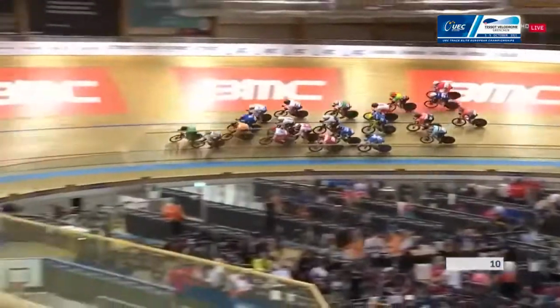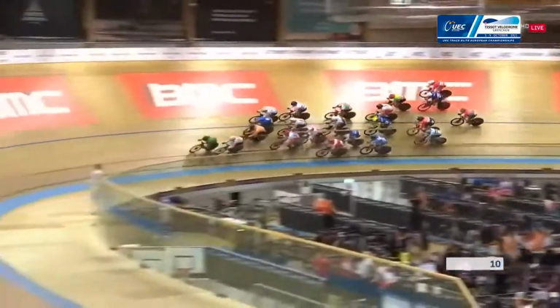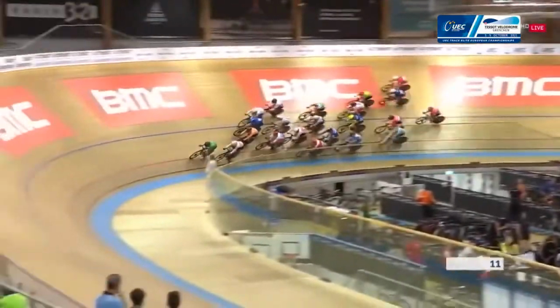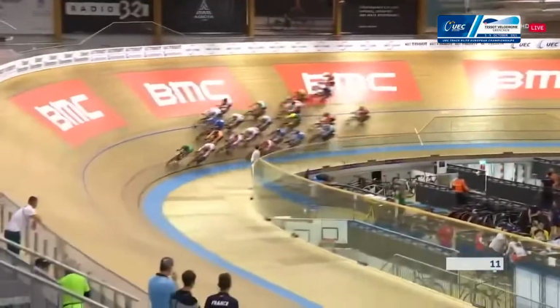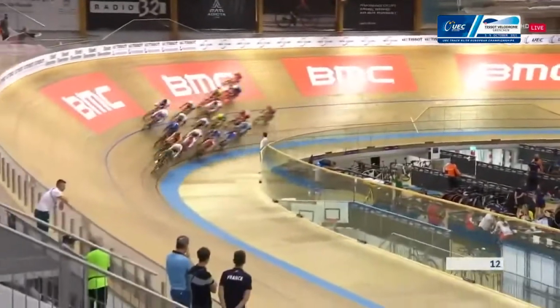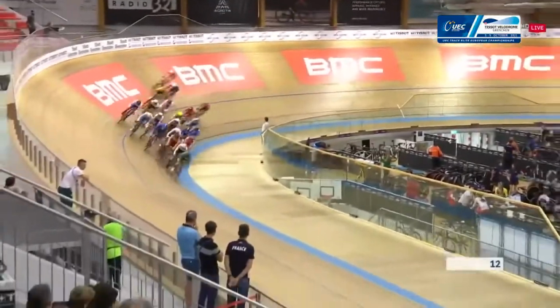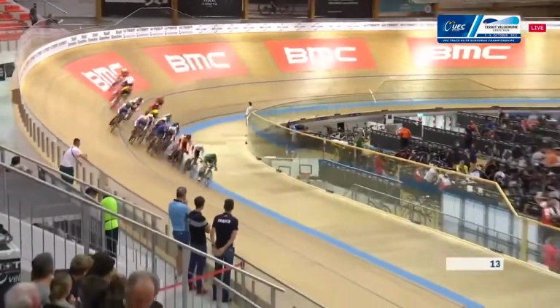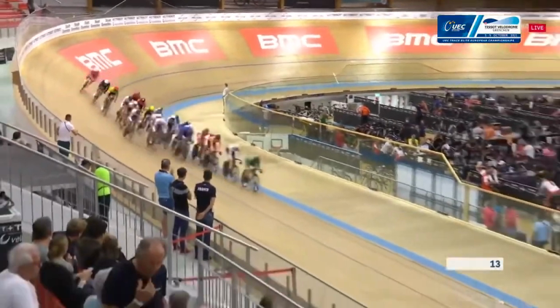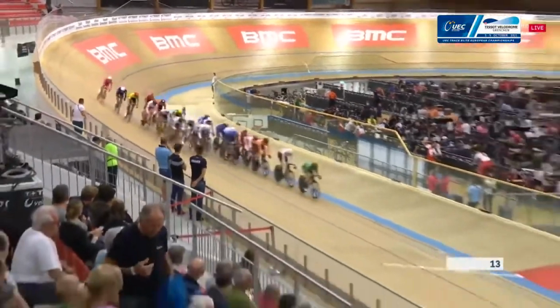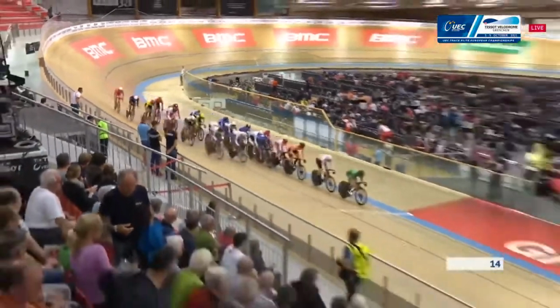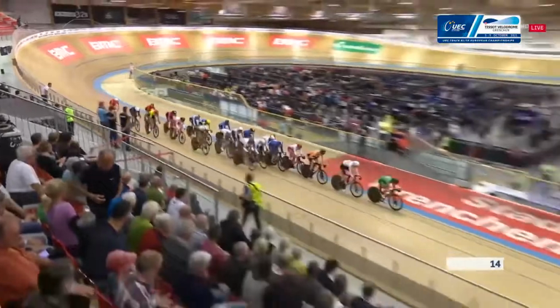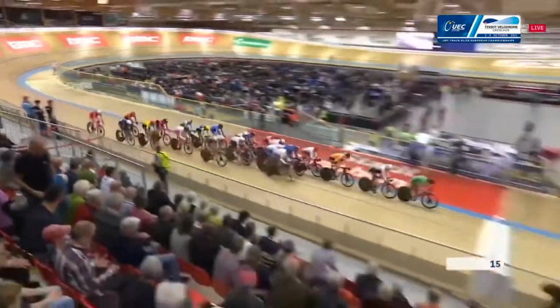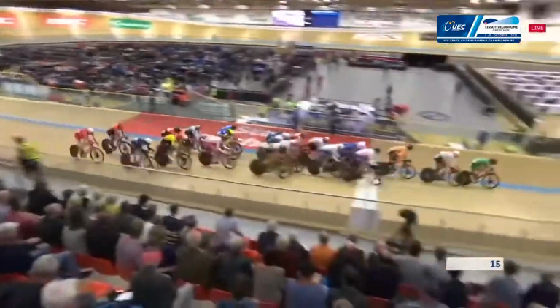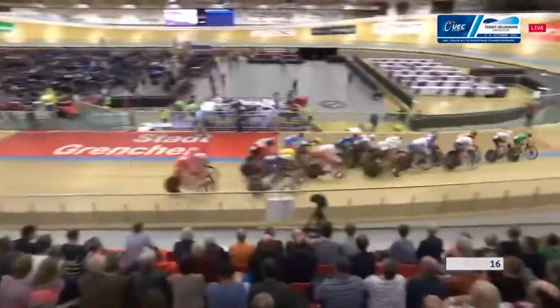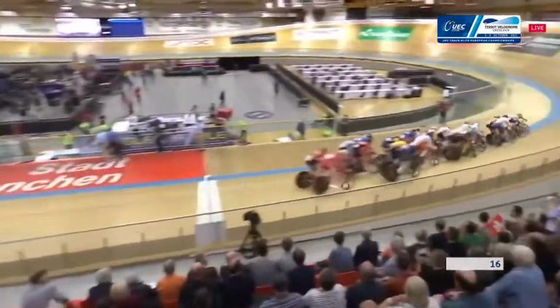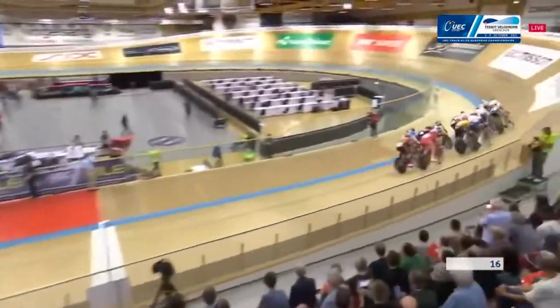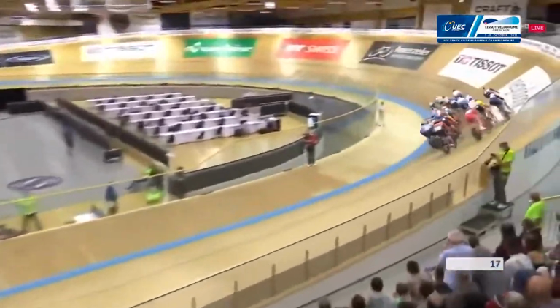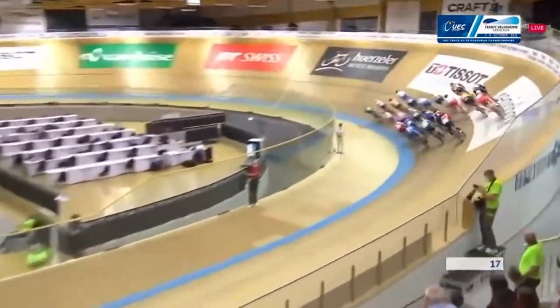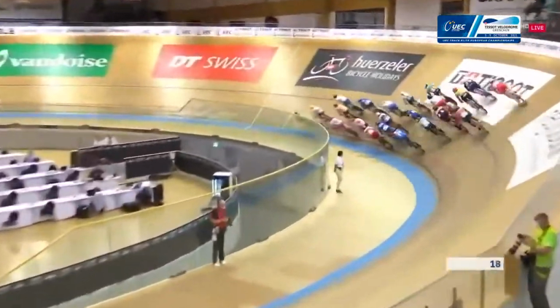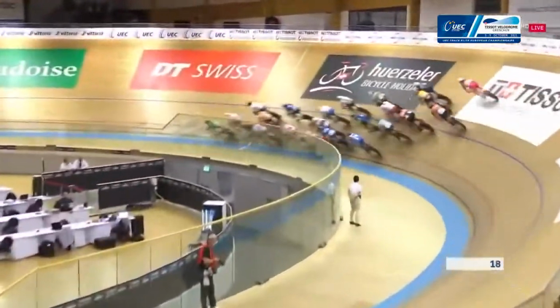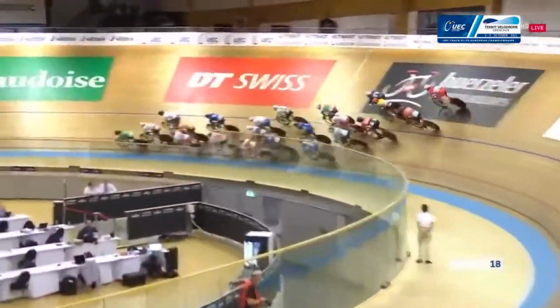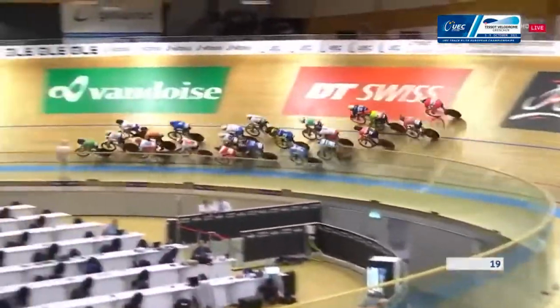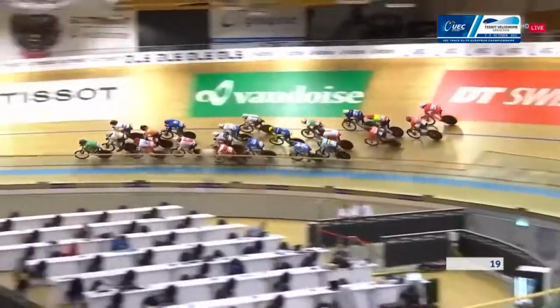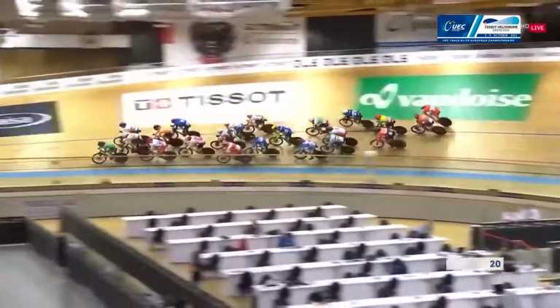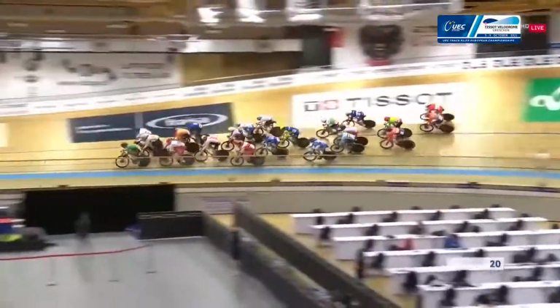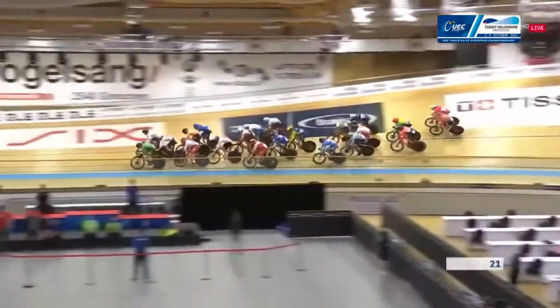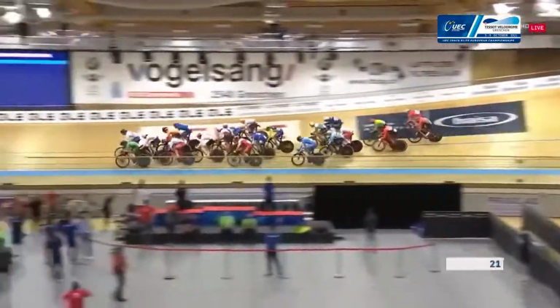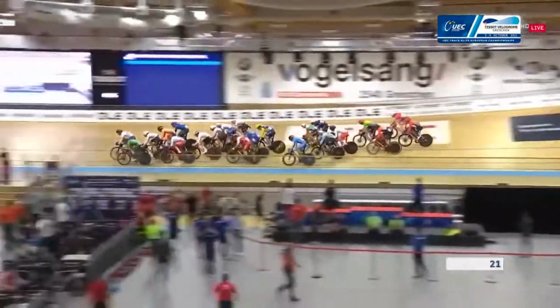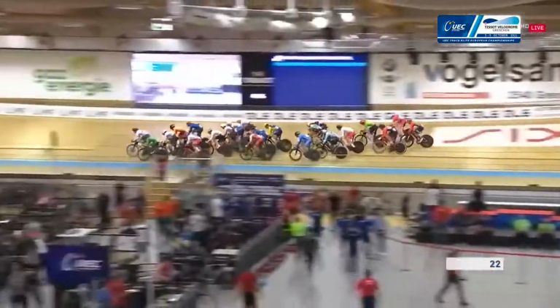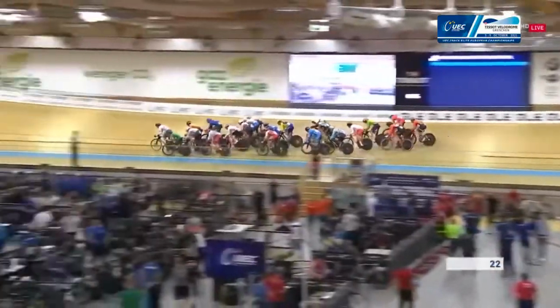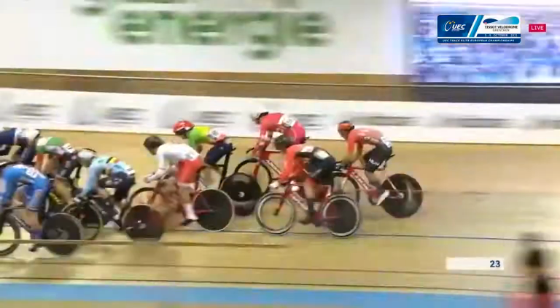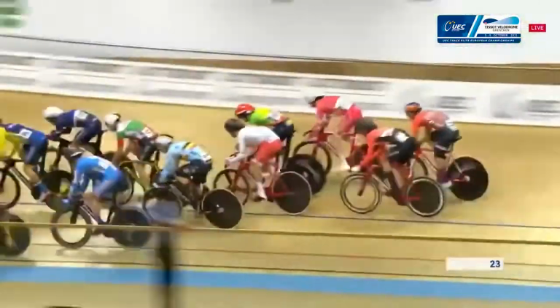We use the term 'neutralised' very loosely there, because it's a very, very fast opening lap — everyone just in for position. We've just heard the bell, so that means next time round the rider at the back of the field will be eliminated. All eyes on the back.